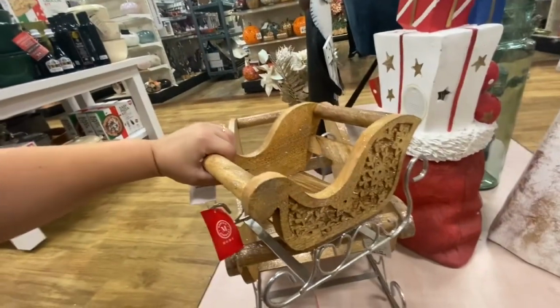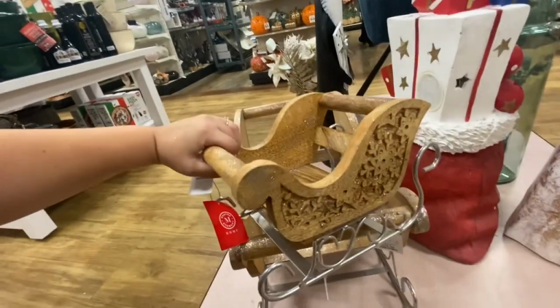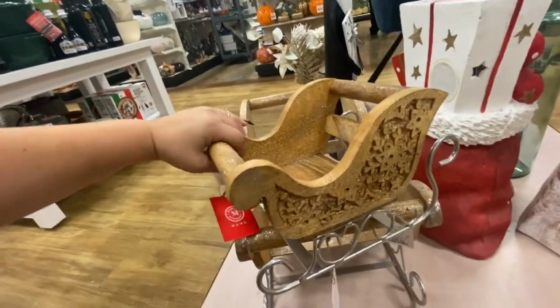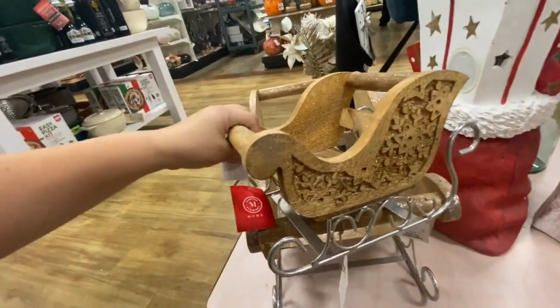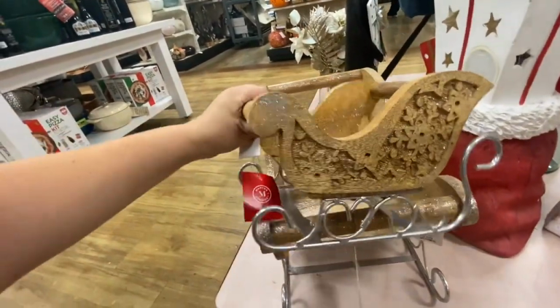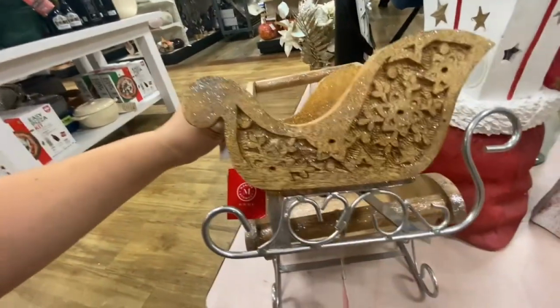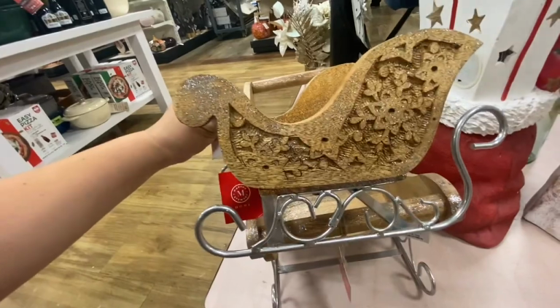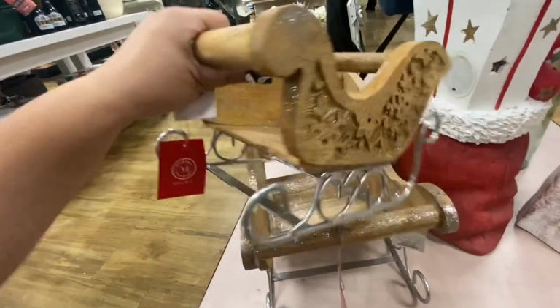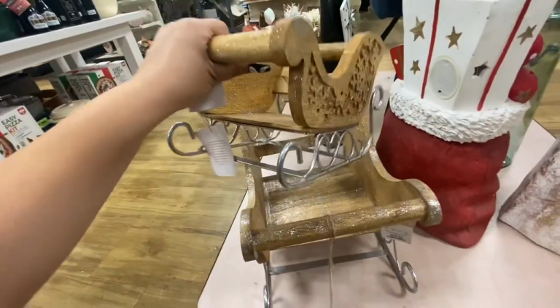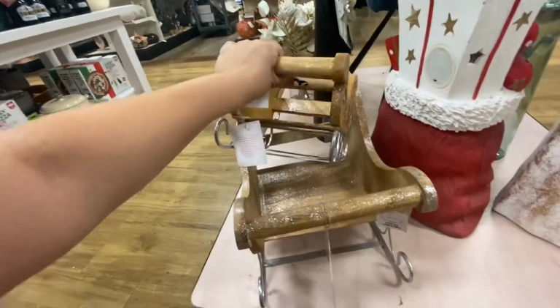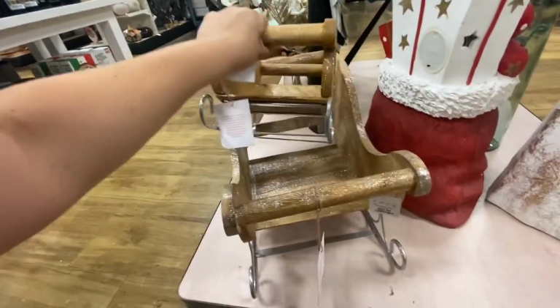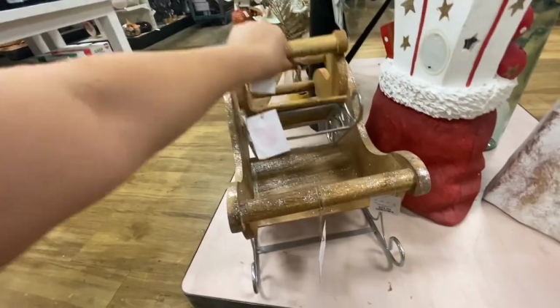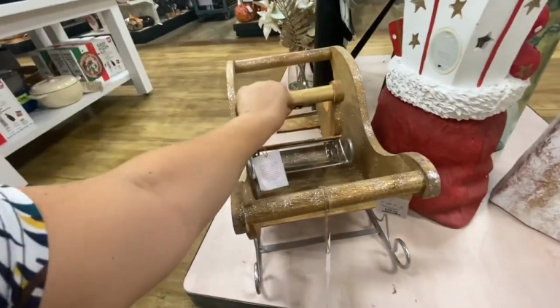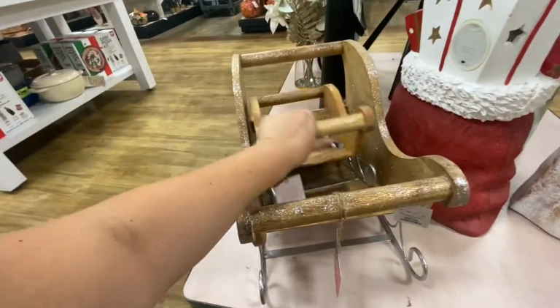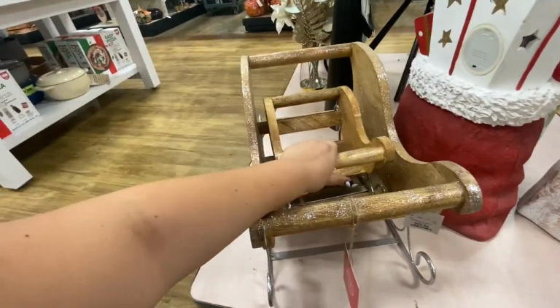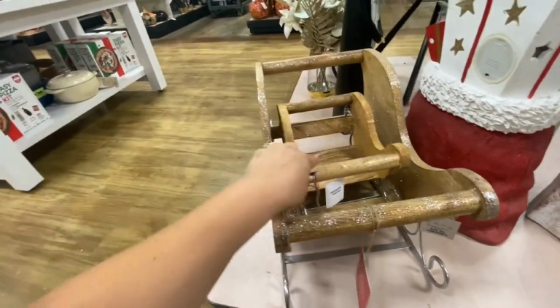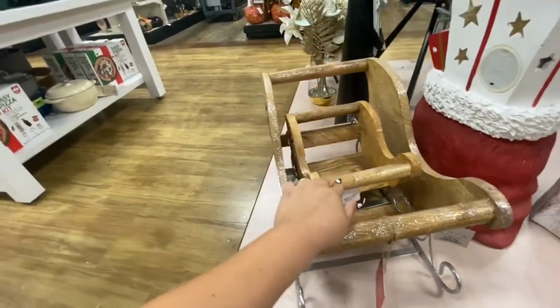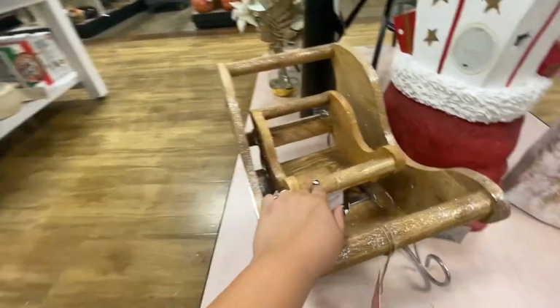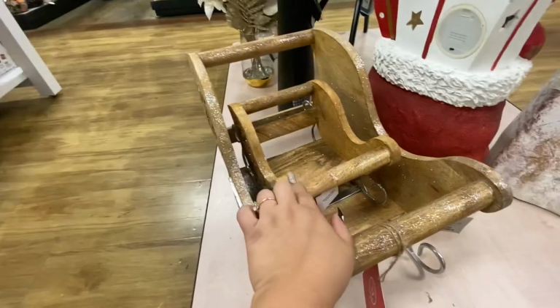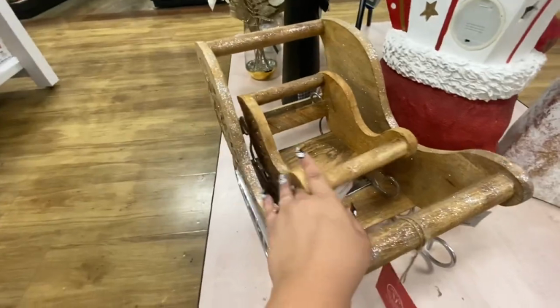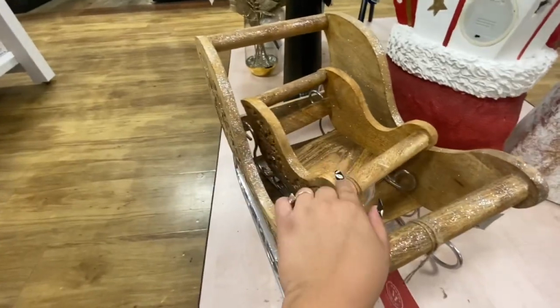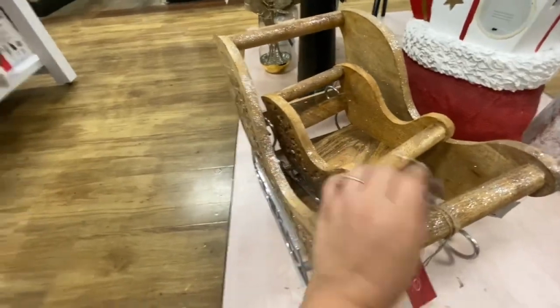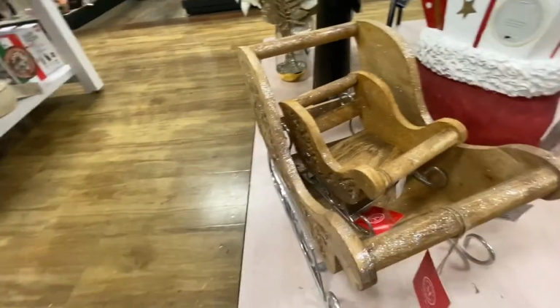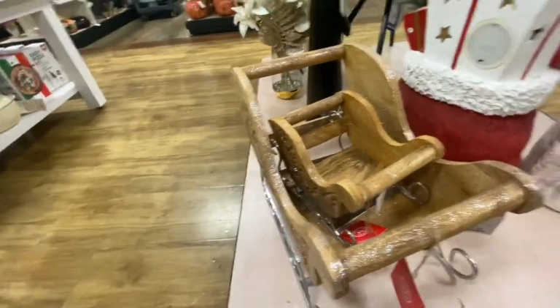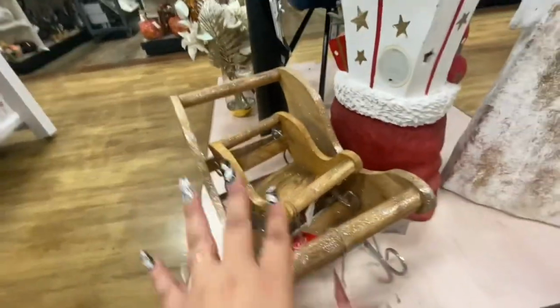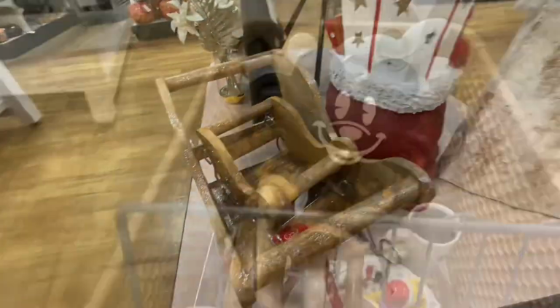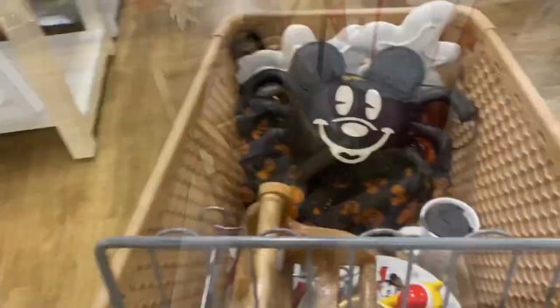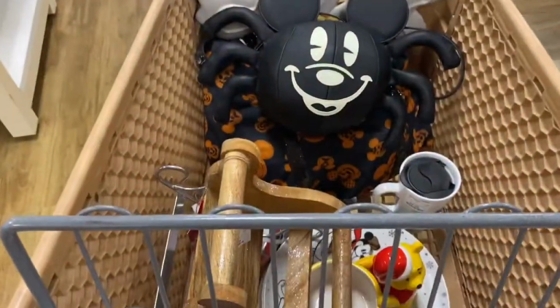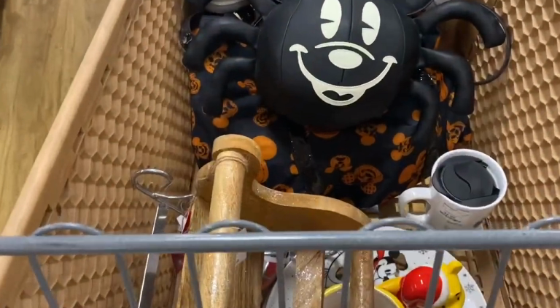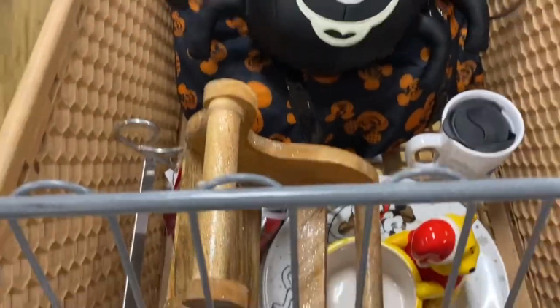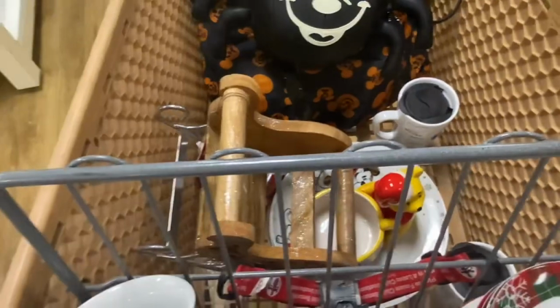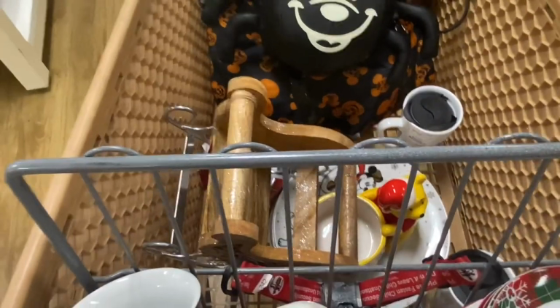It's cute for decorating. I did put the sleigh in the cart — I think I want it for like under the tree.